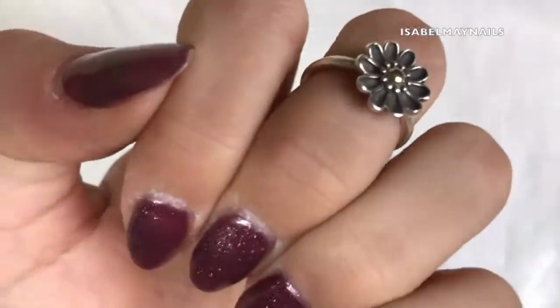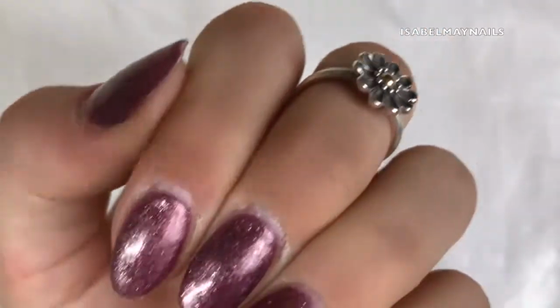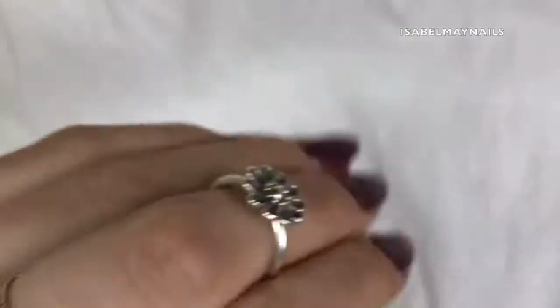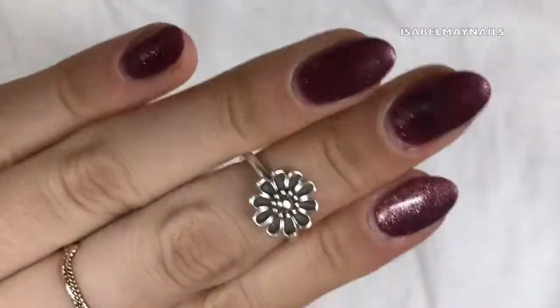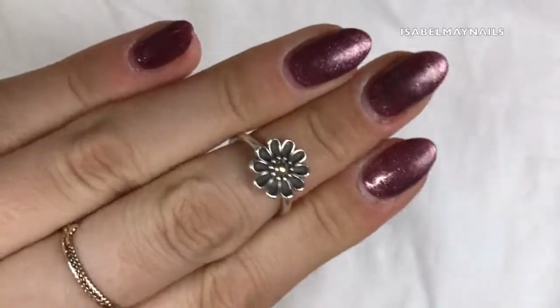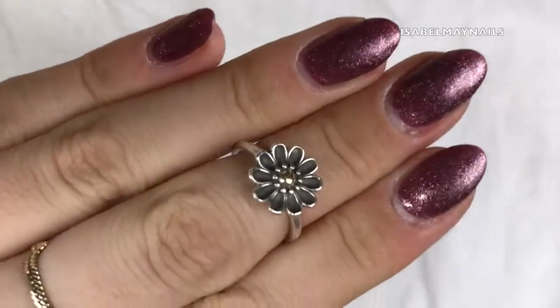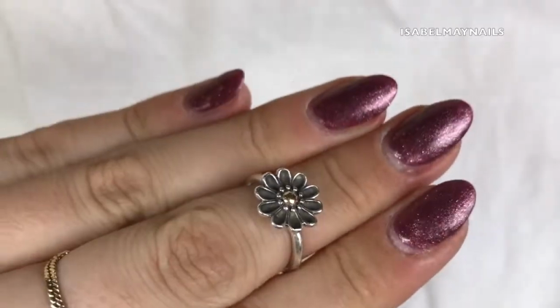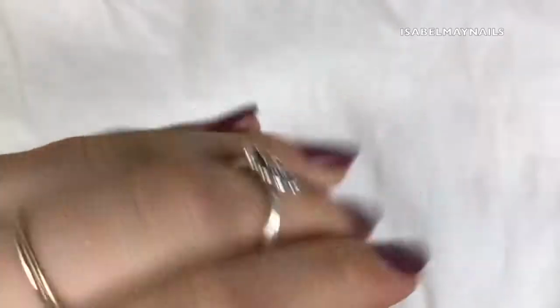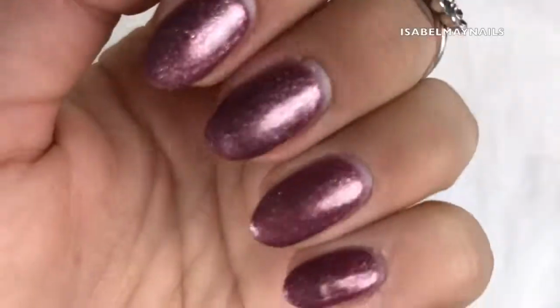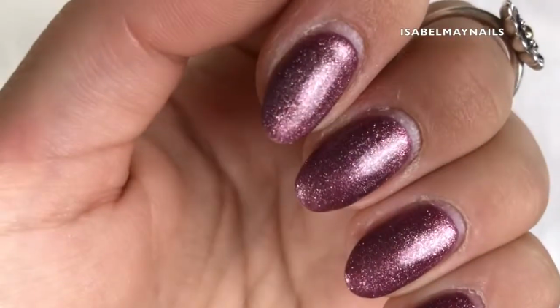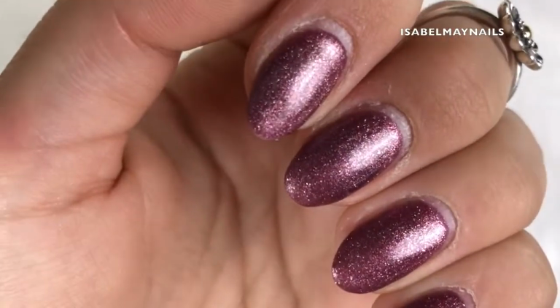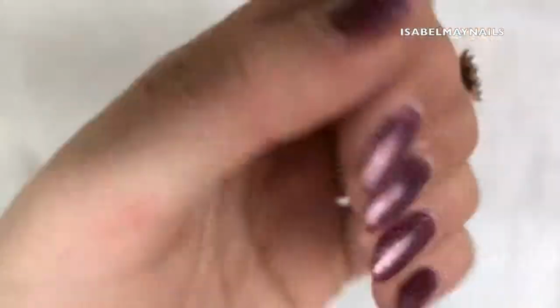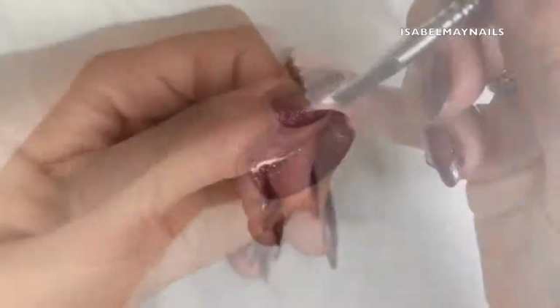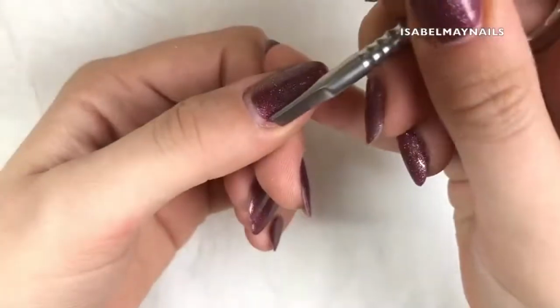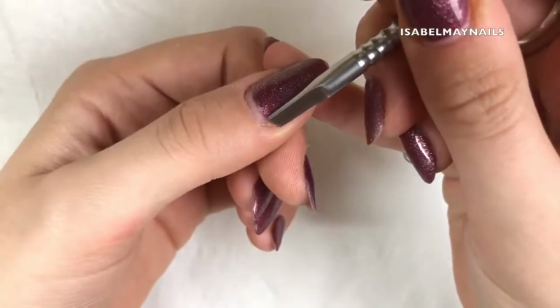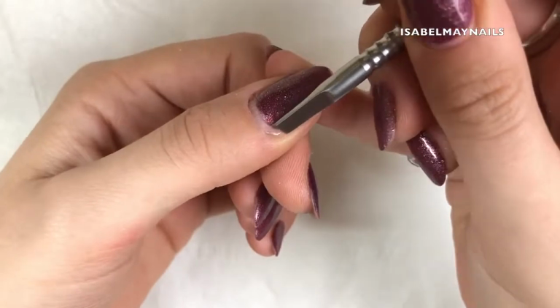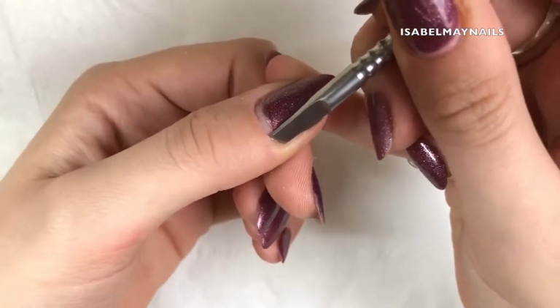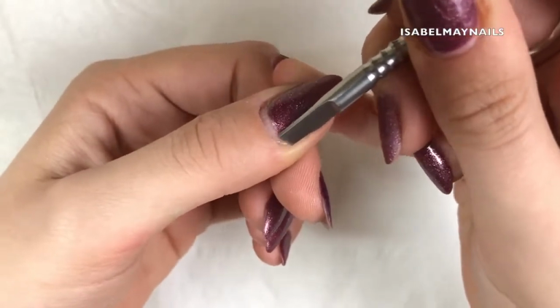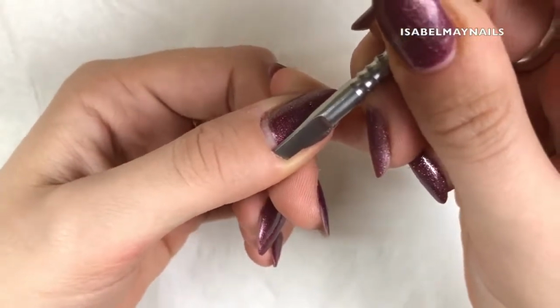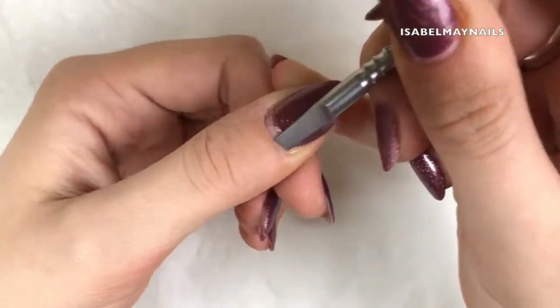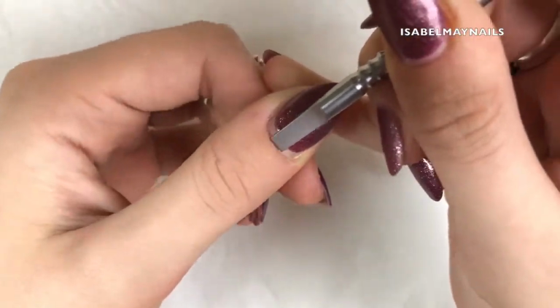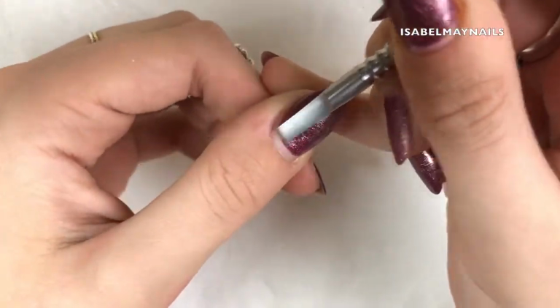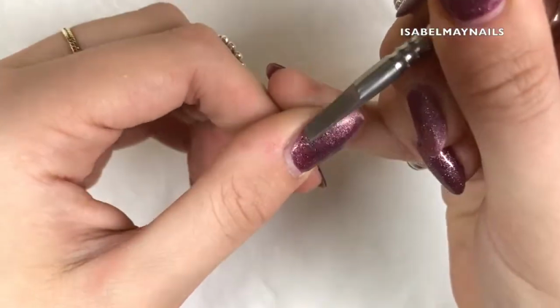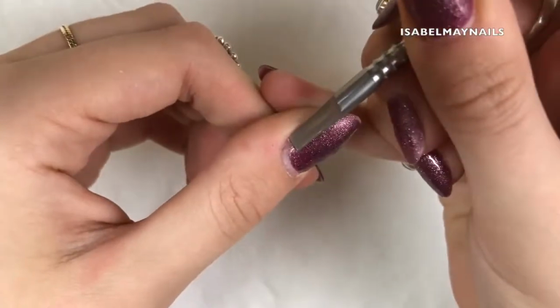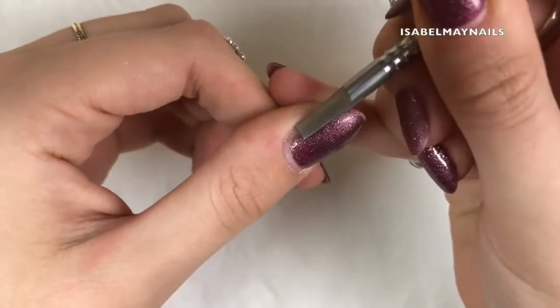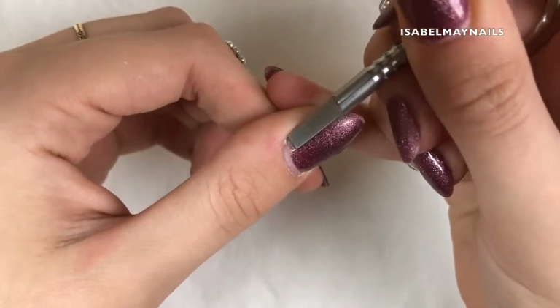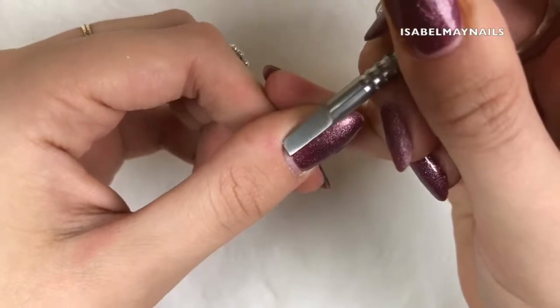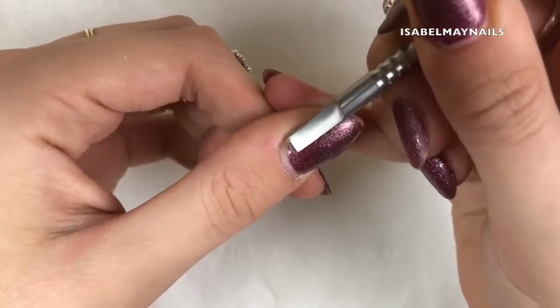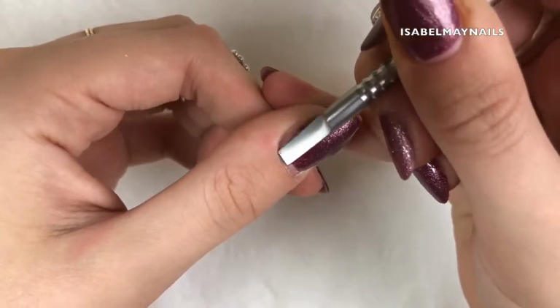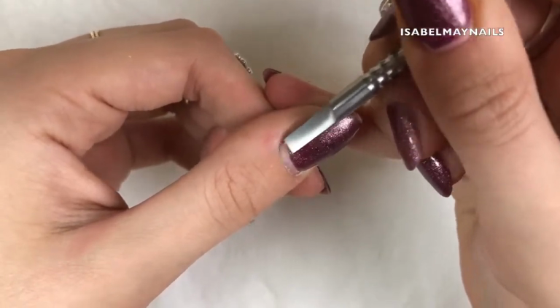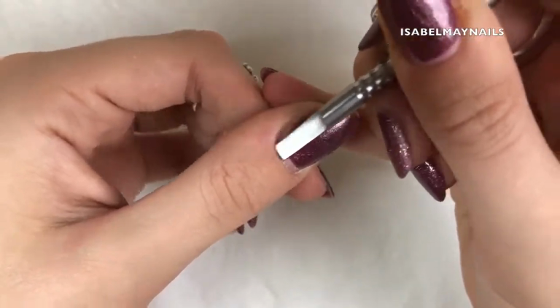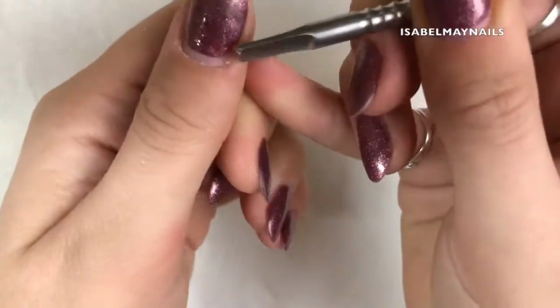I've got gel polish on my nails, and I do have a thin layer of a builder gel from the gel bottle on my nails, so they are slightly thicker than just gel polish. They take a couple more minutes to remove soaking in acetone, but I thought I'd show you anyway because it's very similar to just gel polish.